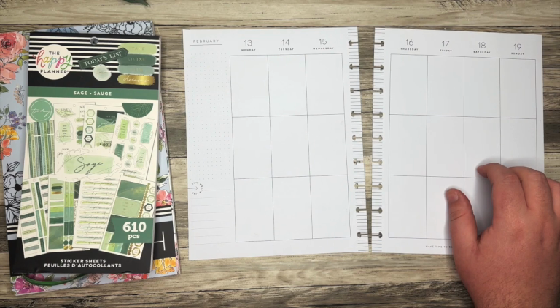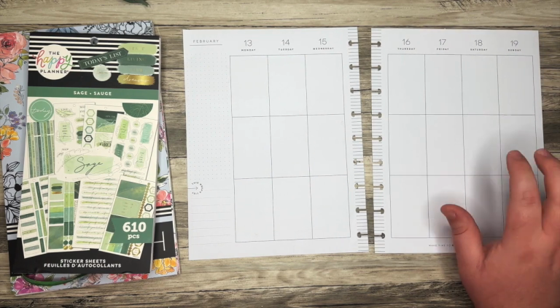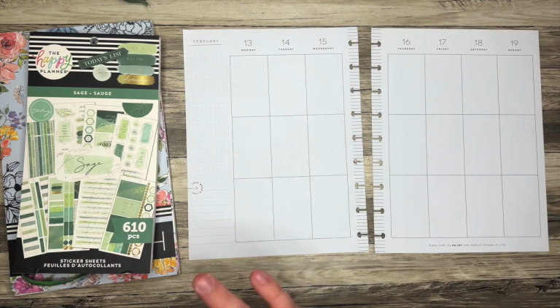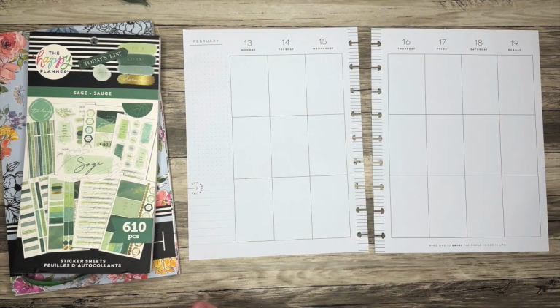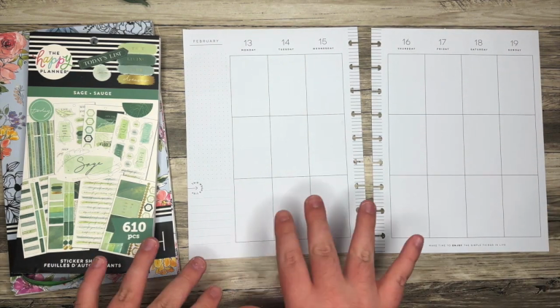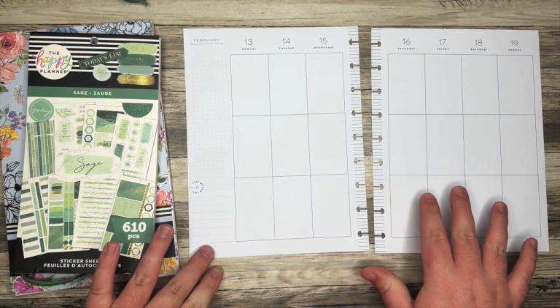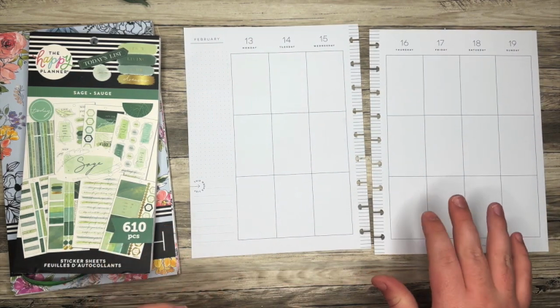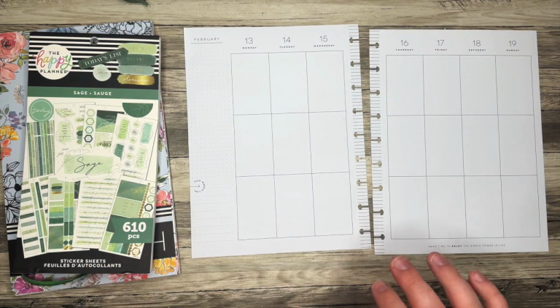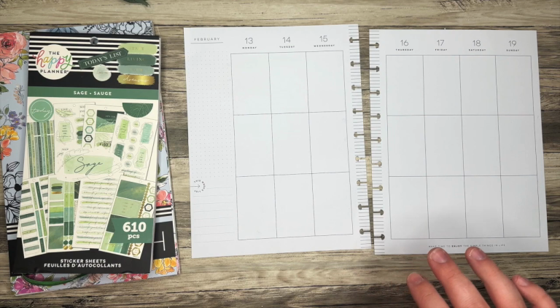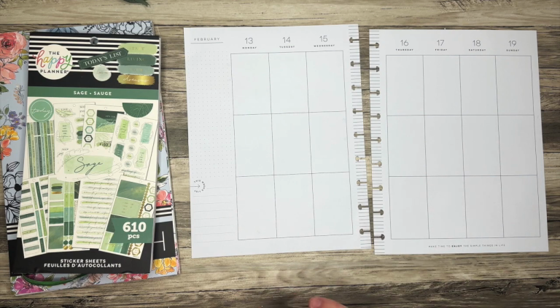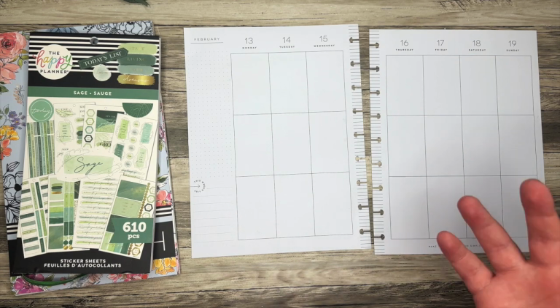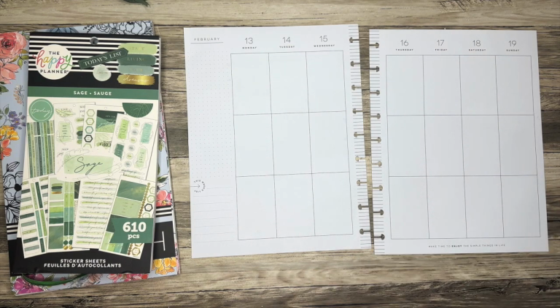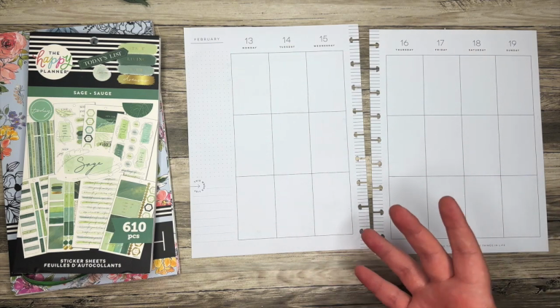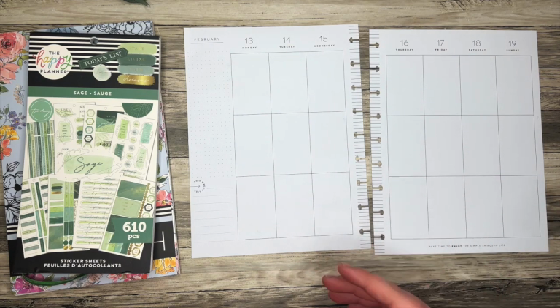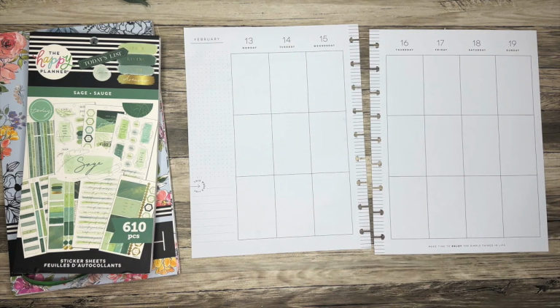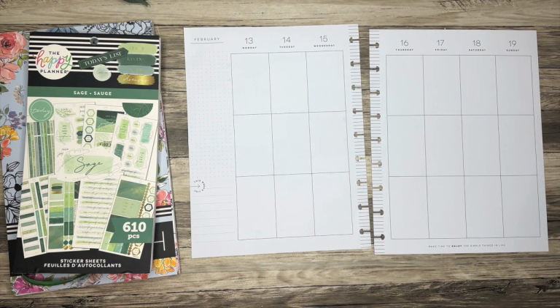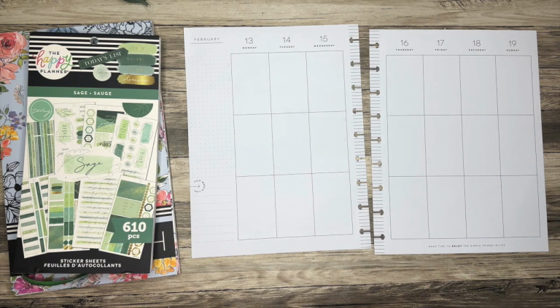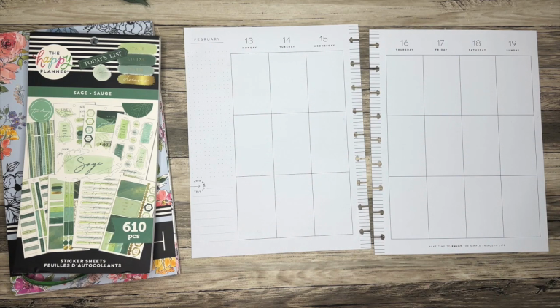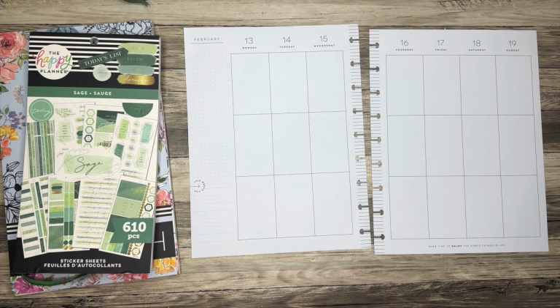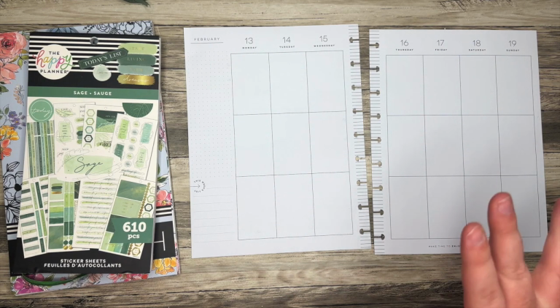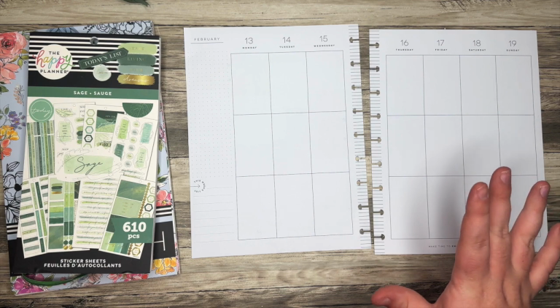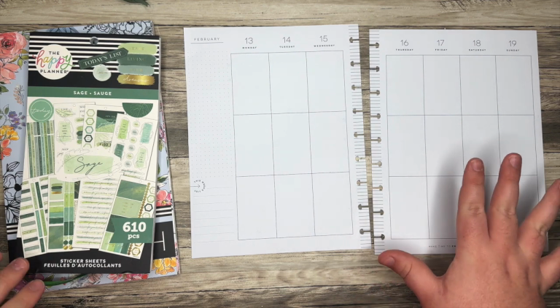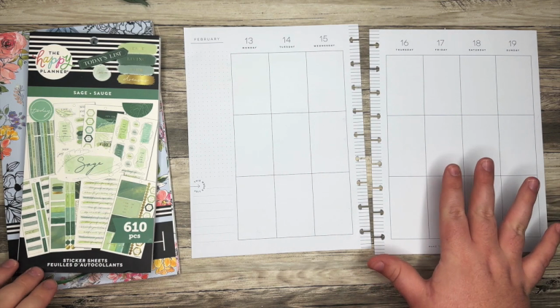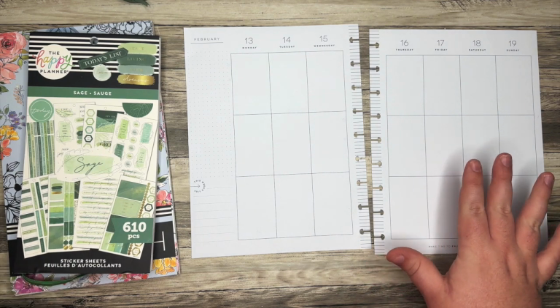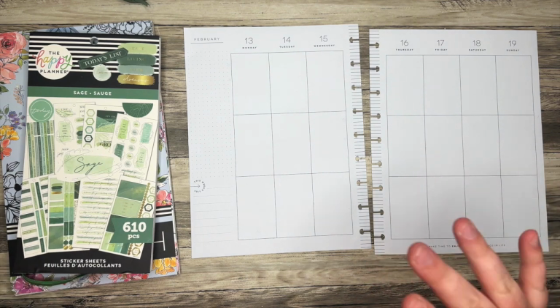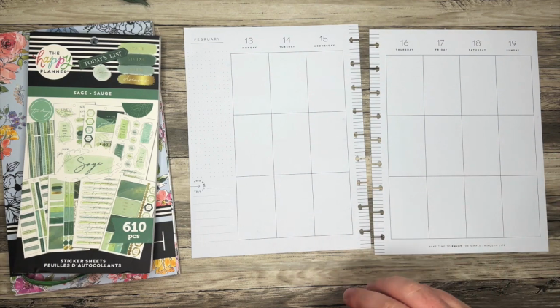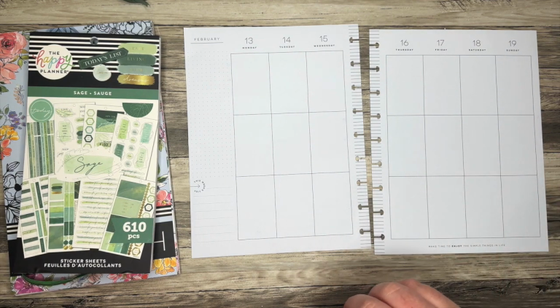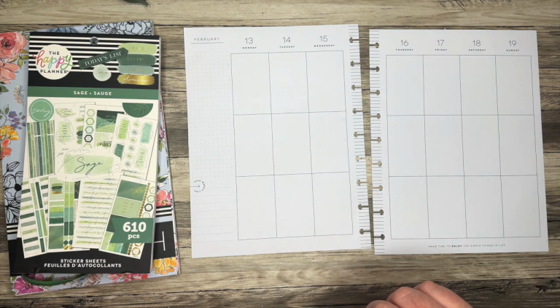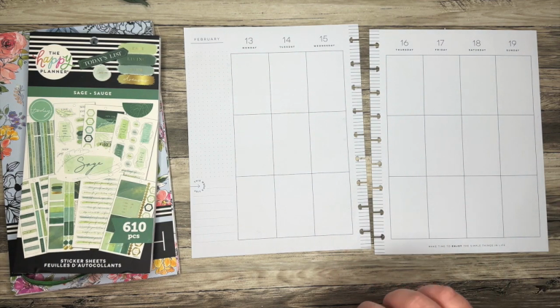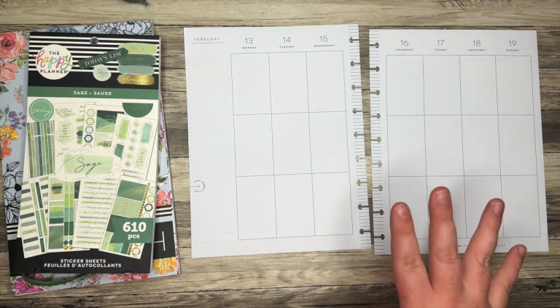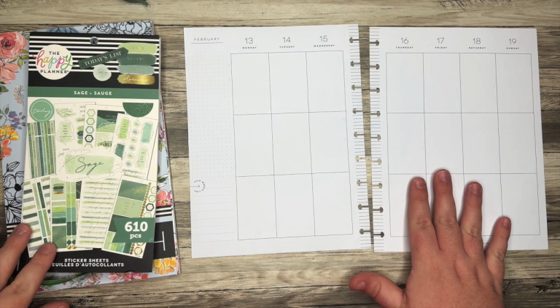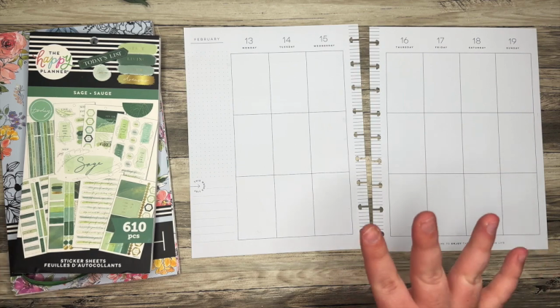Full disclosure, I haven't done a plan with me in a little while because I just got back from my Disney trip not too long ago. Some of those vlogs are already up on my channel, more are to come, but today is all about planning.